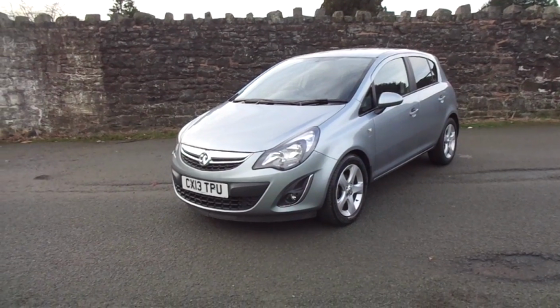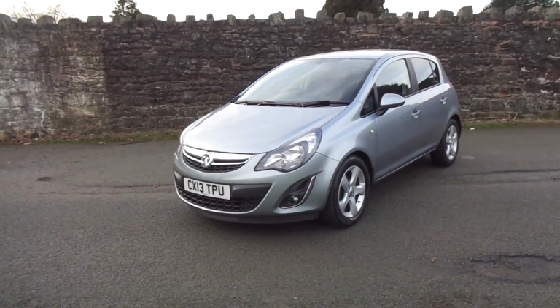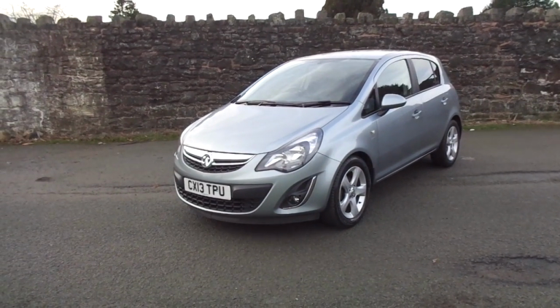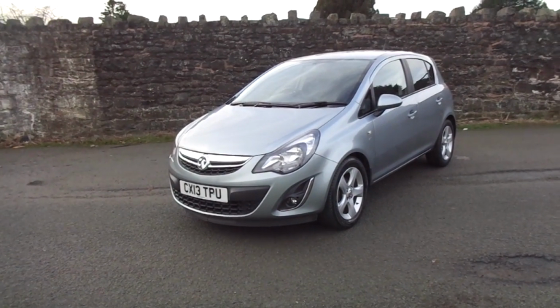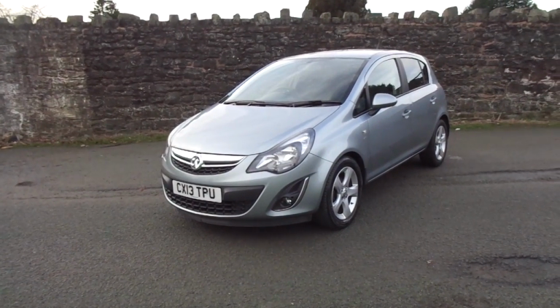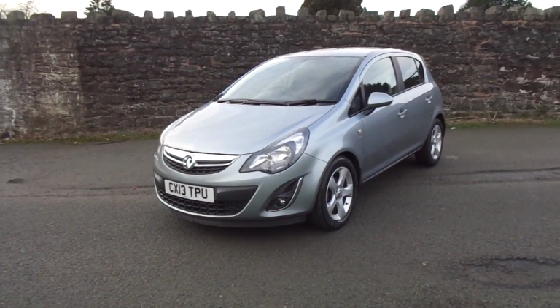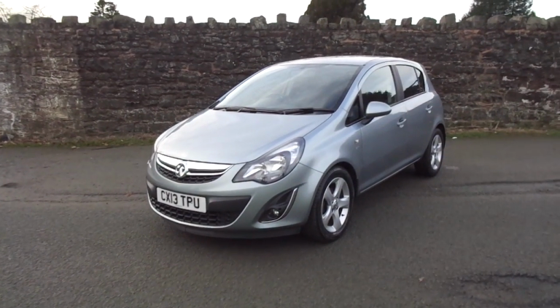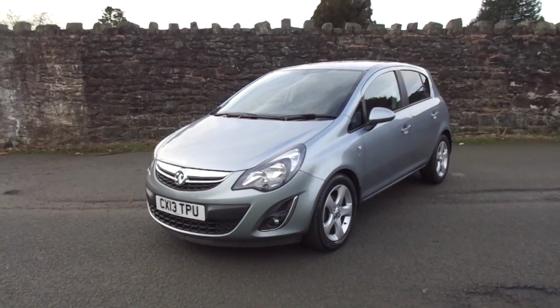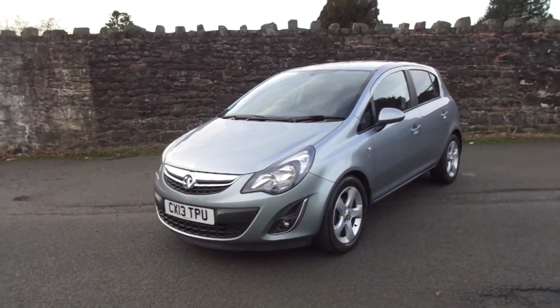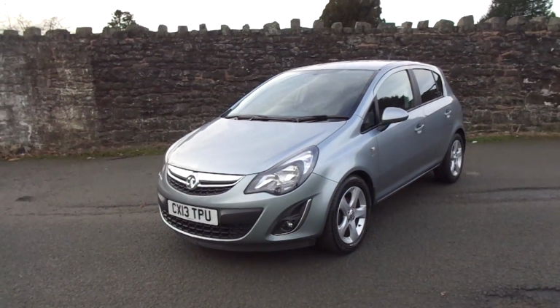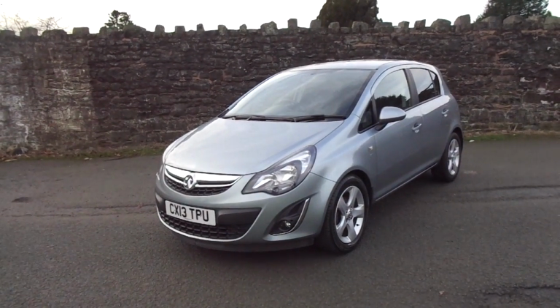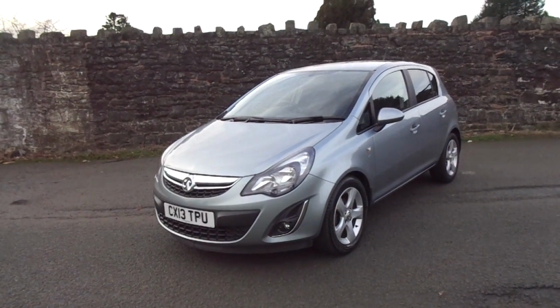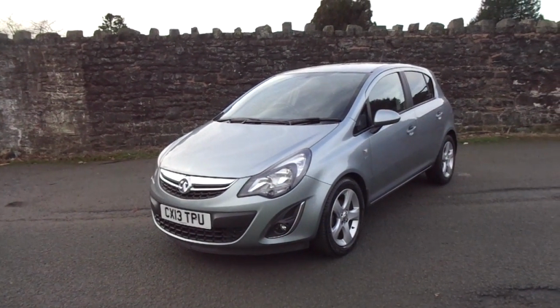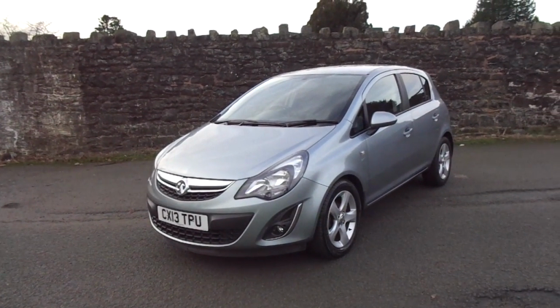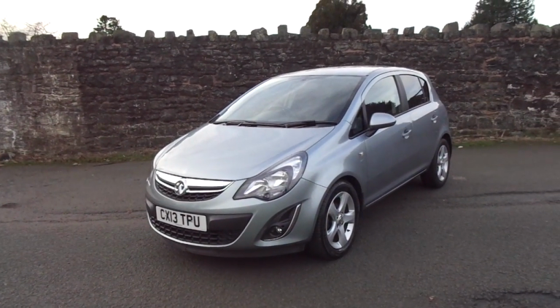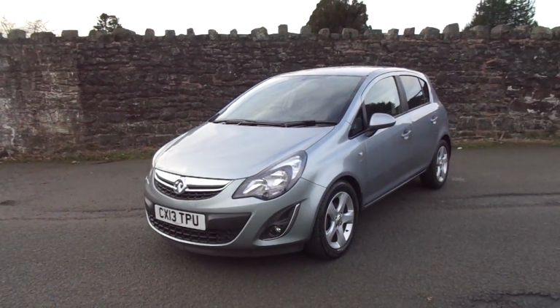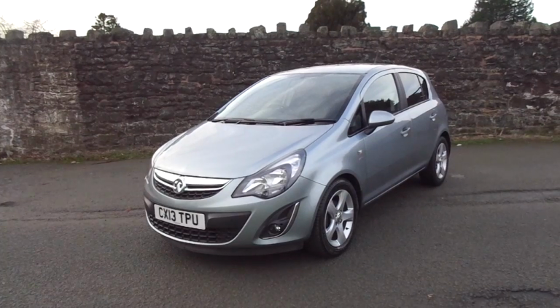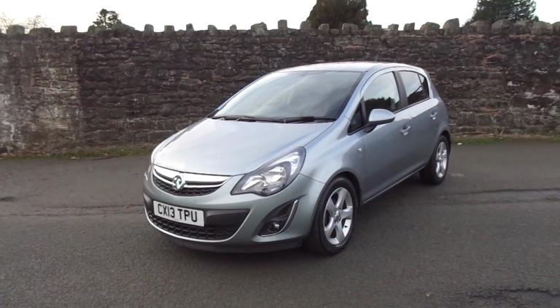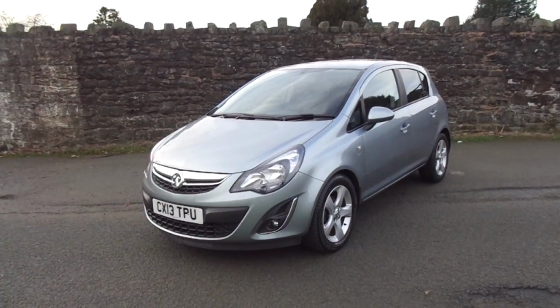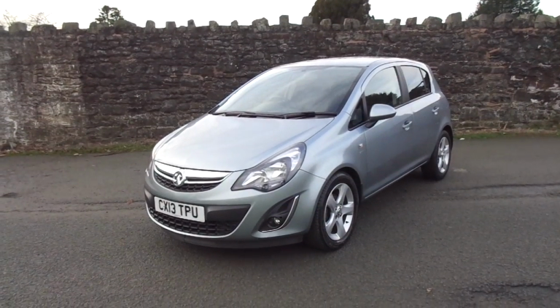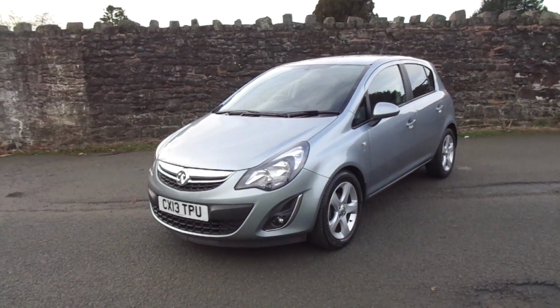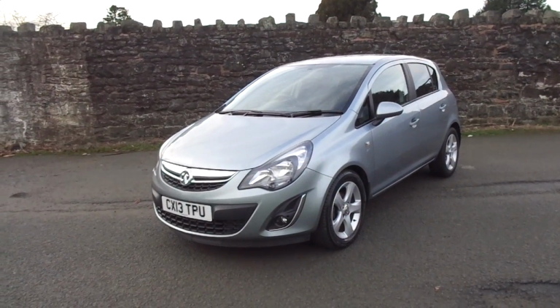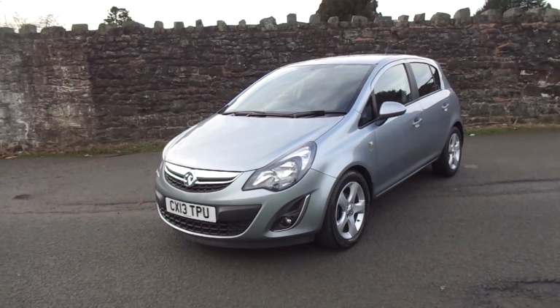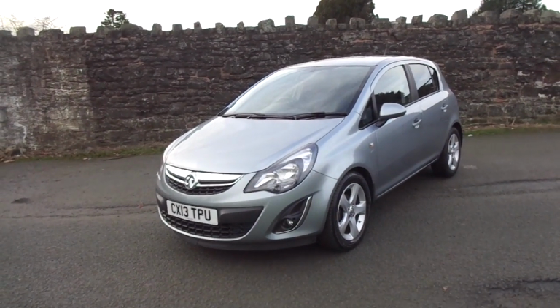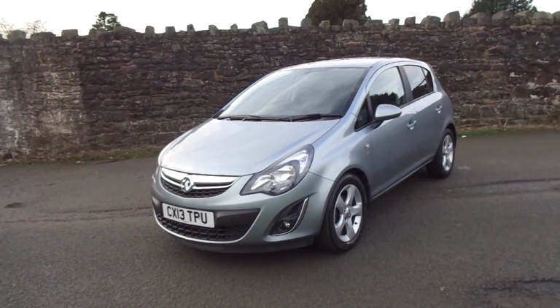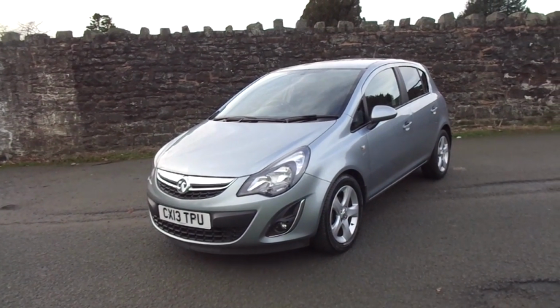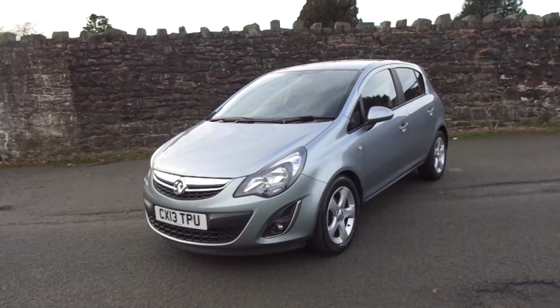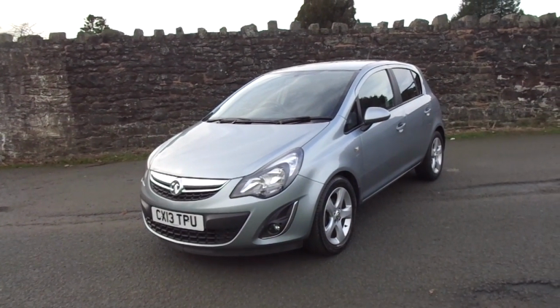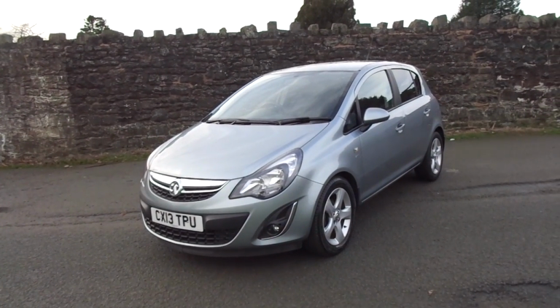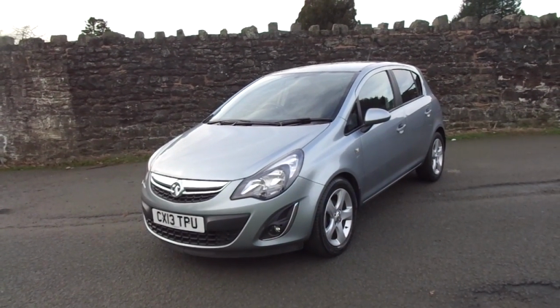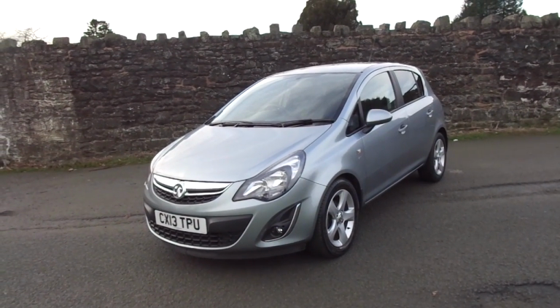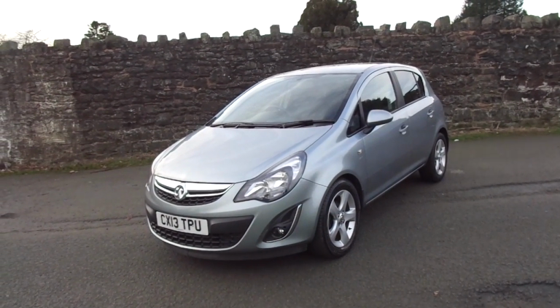Hello and welcome to JT Hughes. Today I'll be showing you around one of our used vehicles. This one is a Vauxhall Corsa, the SXI CDTI E-Flex.